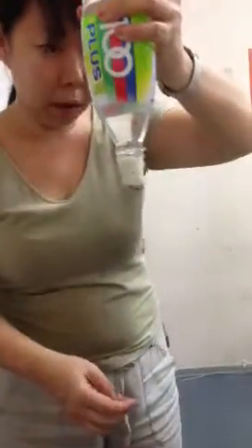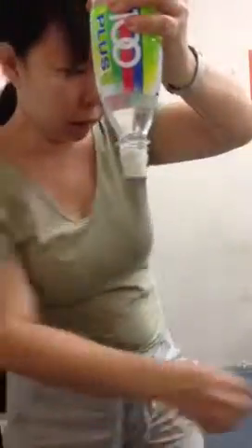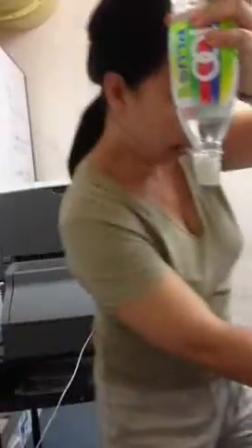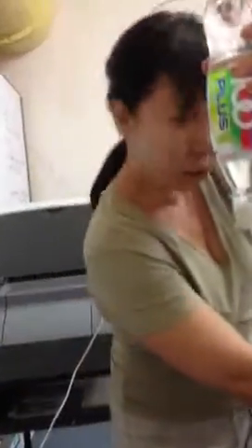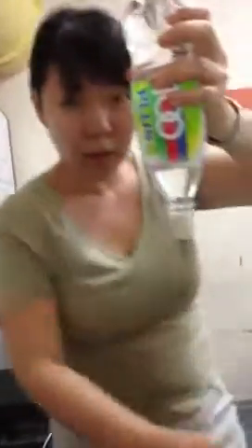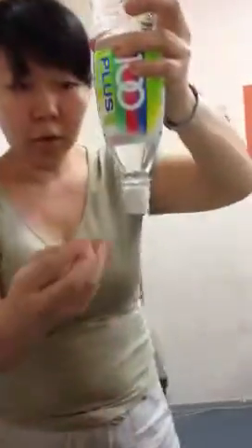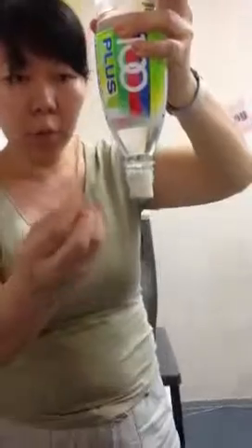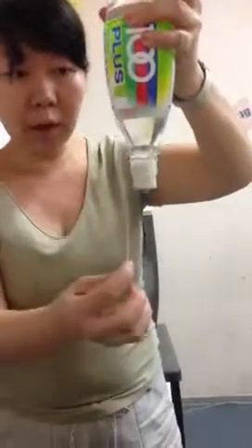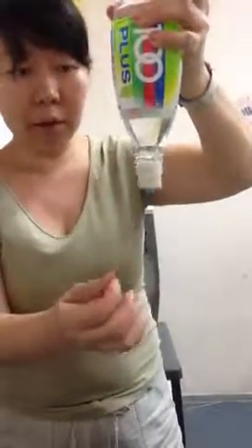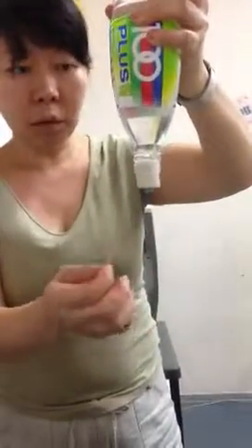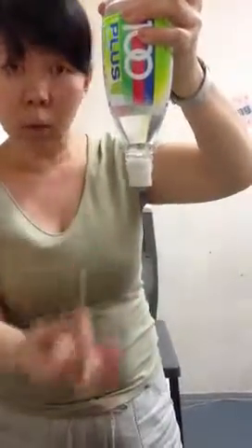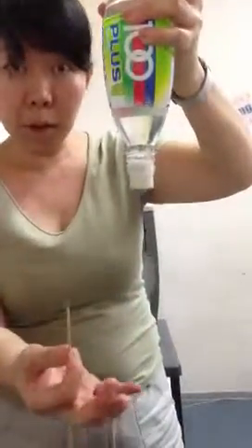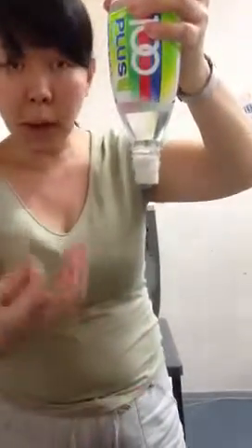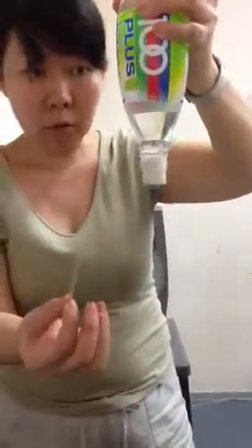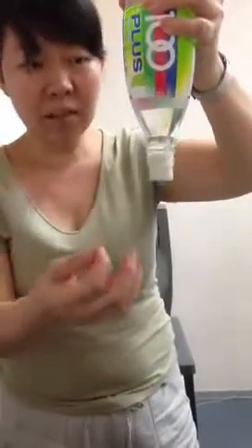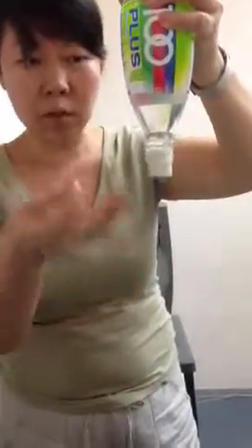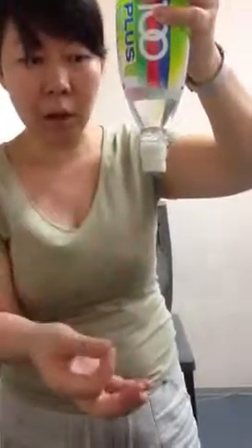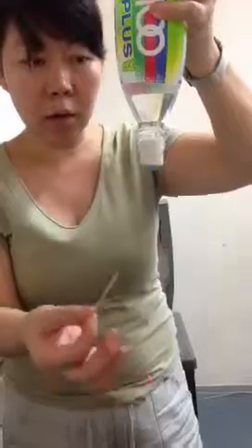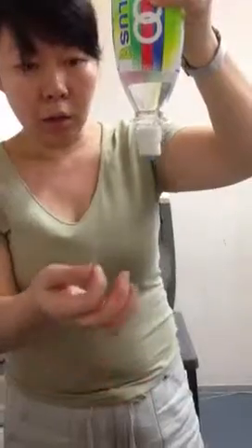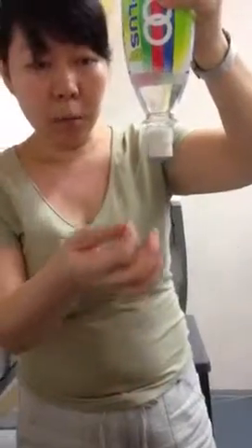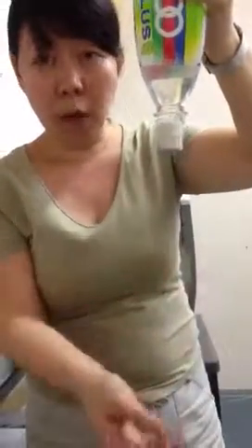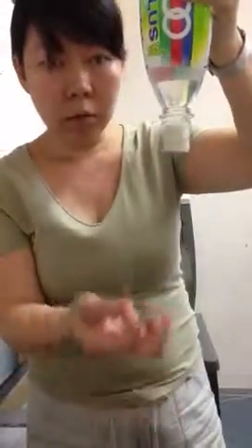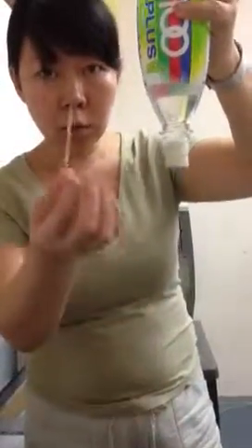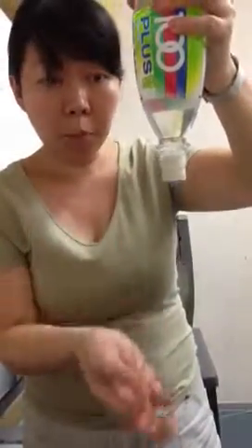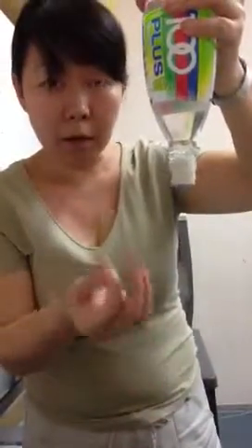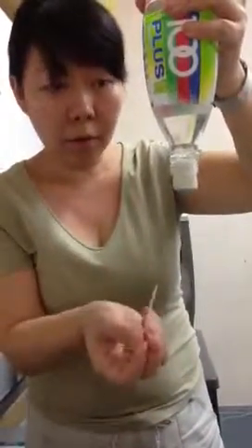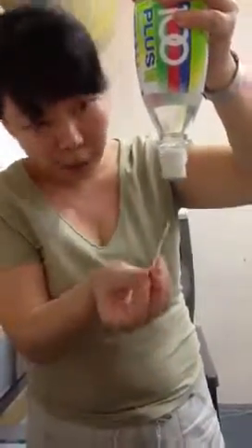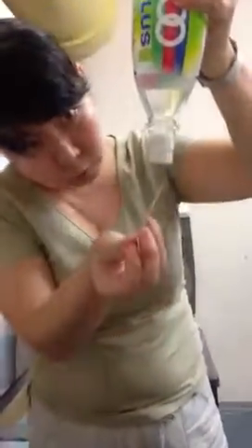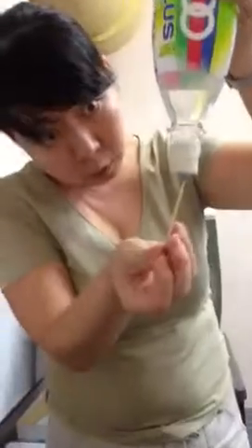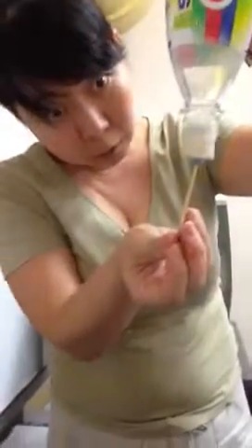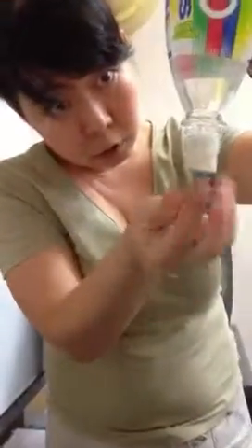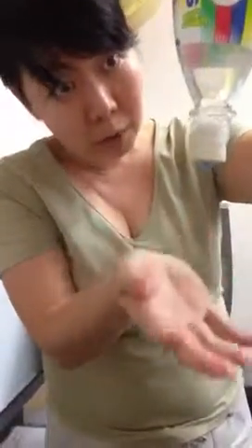The next thing we ask is: if I put a toothpick inside, will the water come out? What will happen? They might say the water will come out or the toothpick will fall out. You have to pop it in quite quickly, like that.